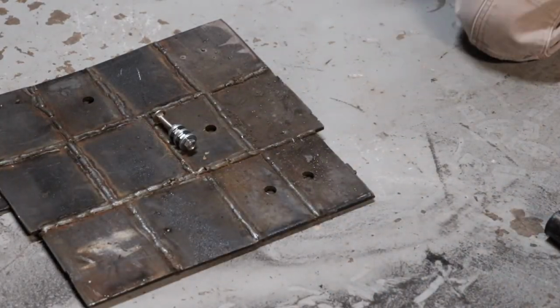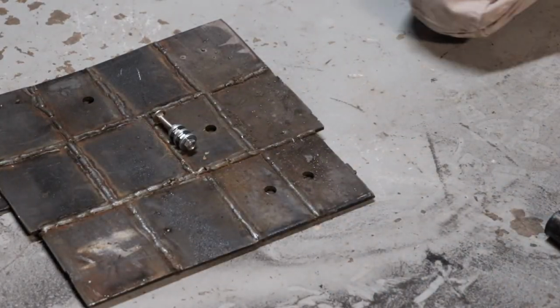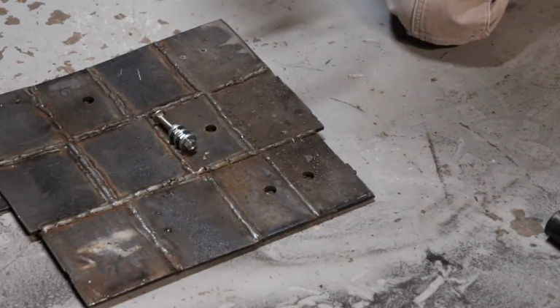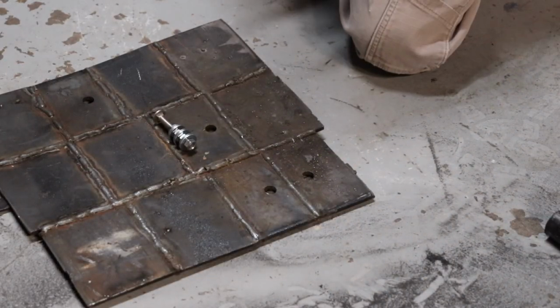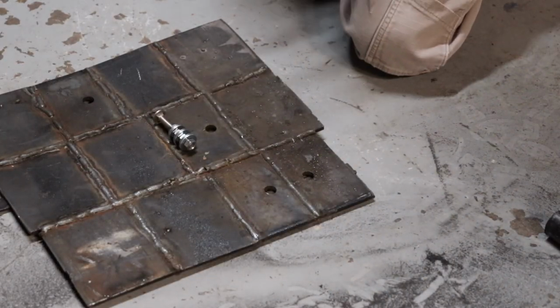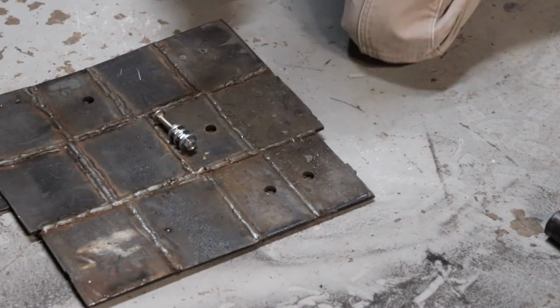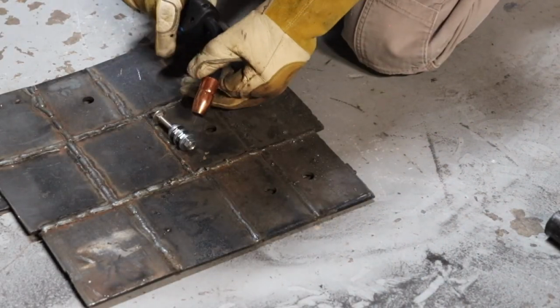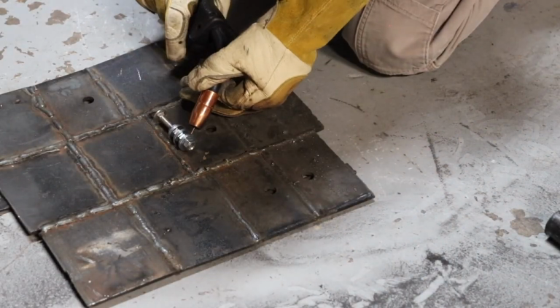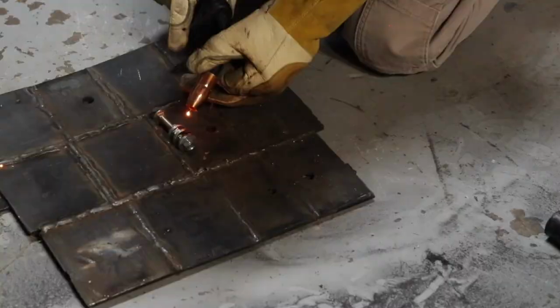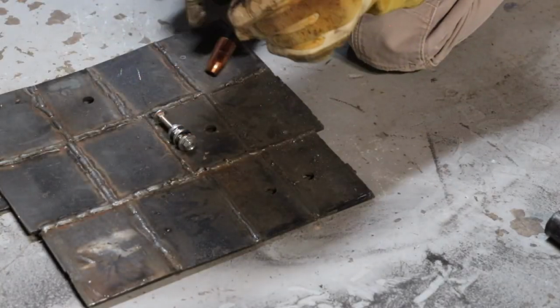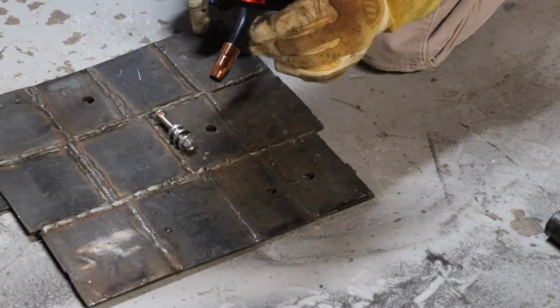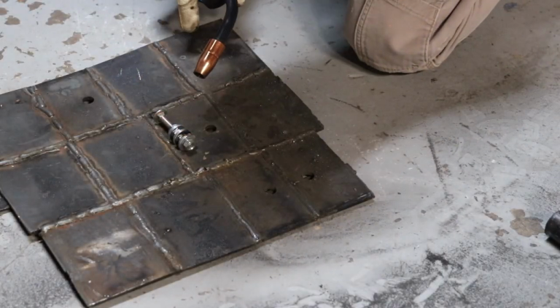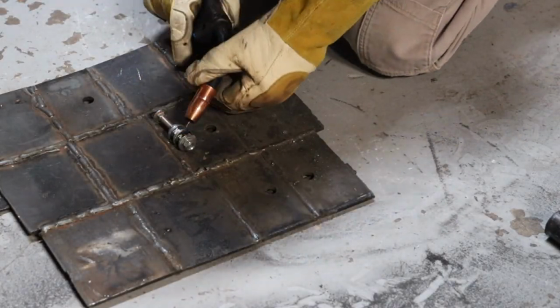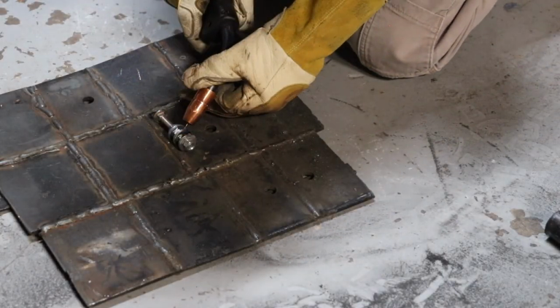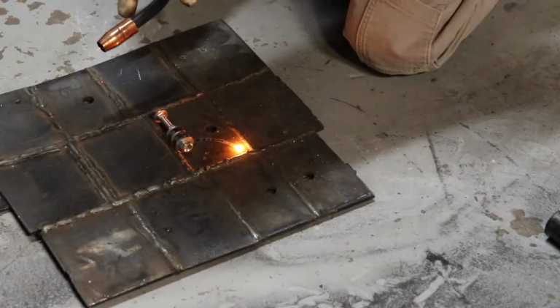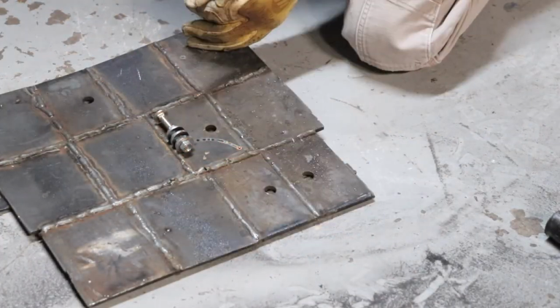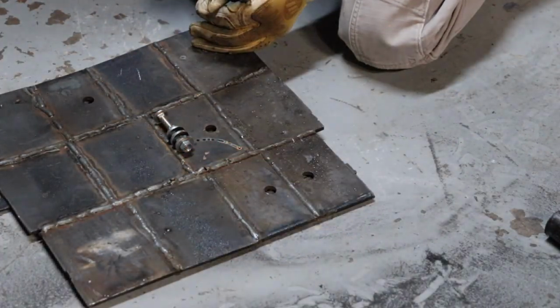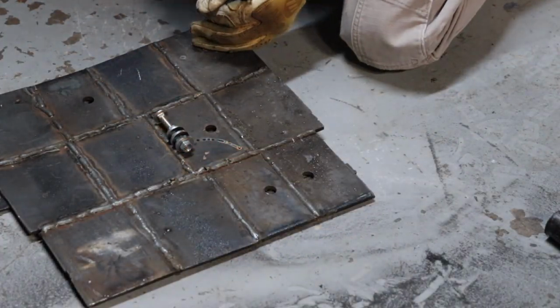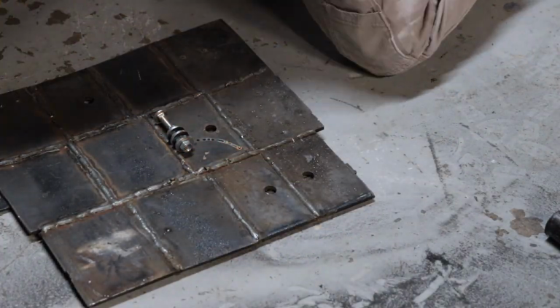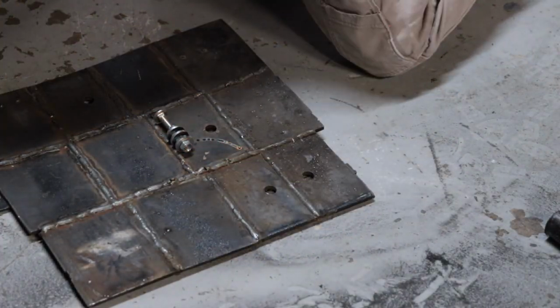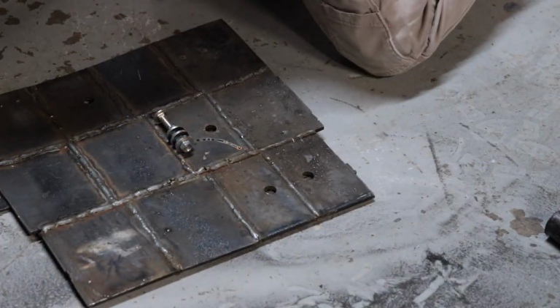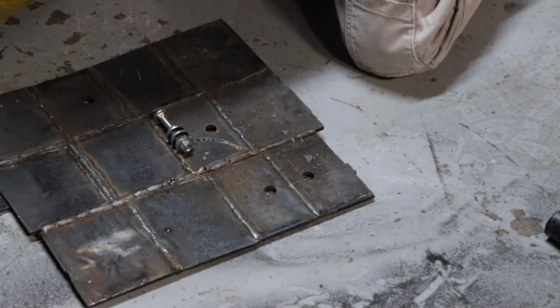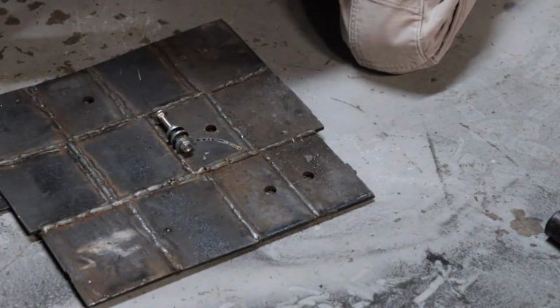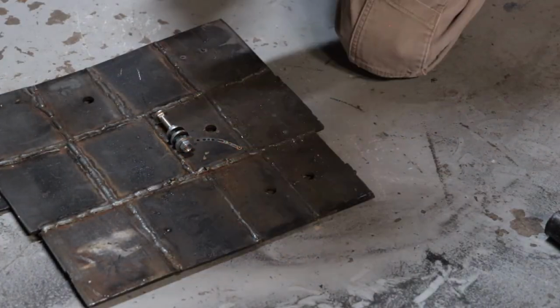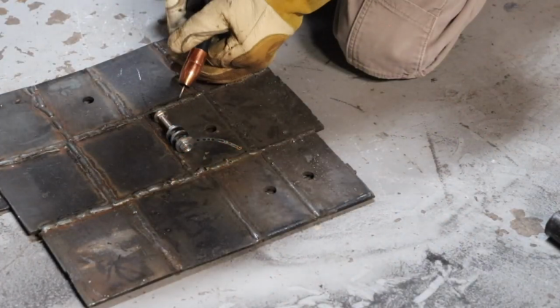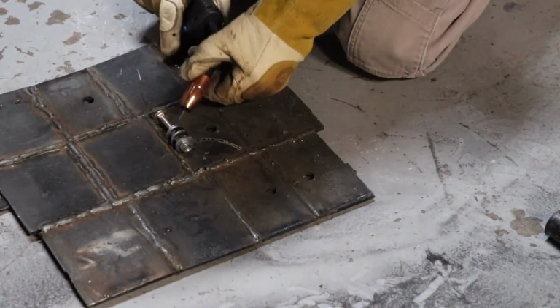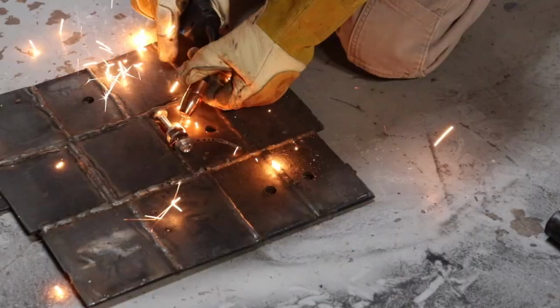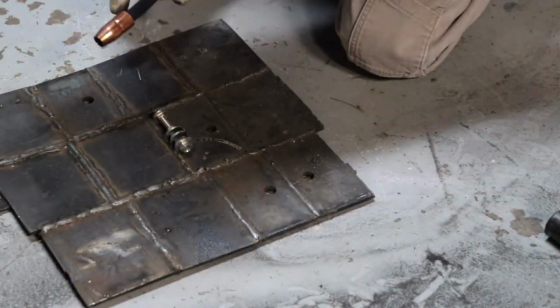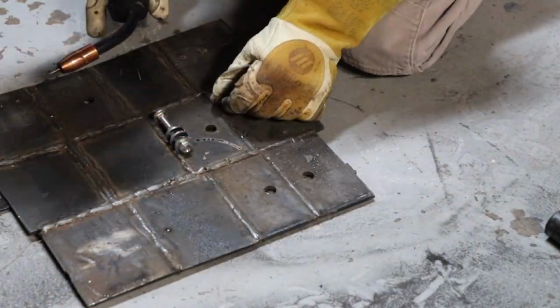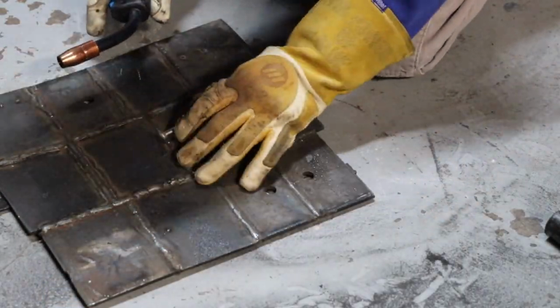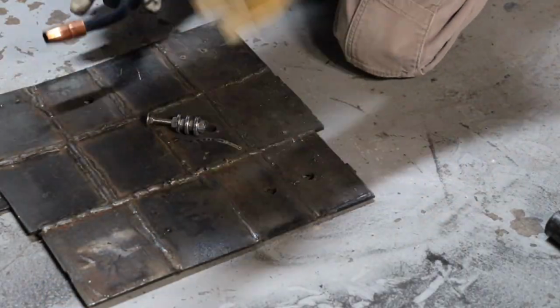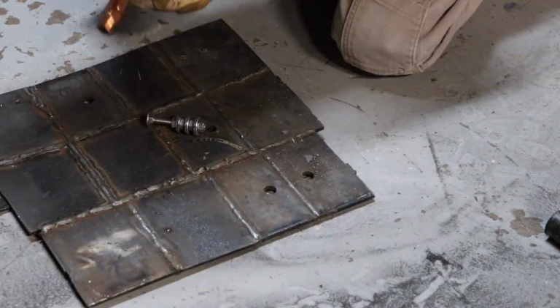These are the regular nuts and washers — I just tack the washers to the nuts to make my tamper-proof nuts.